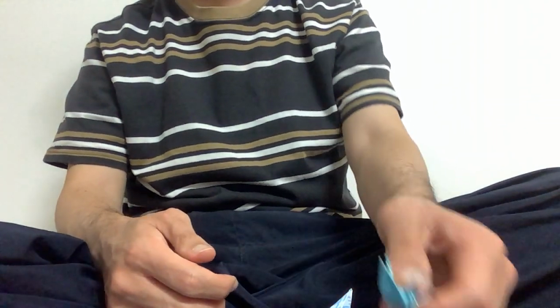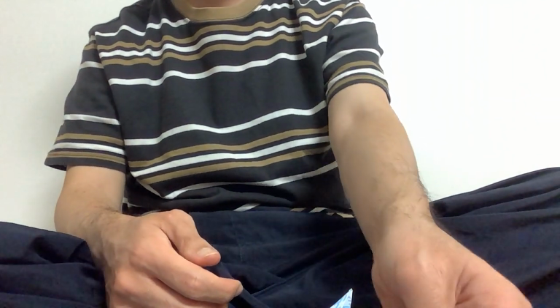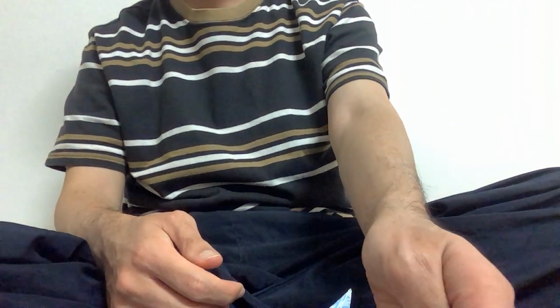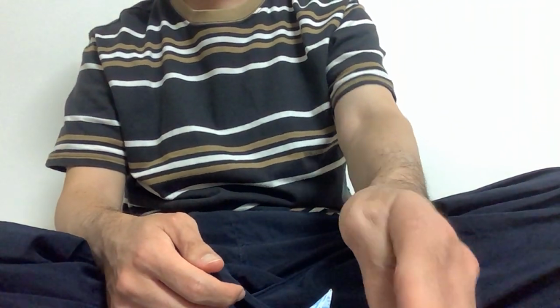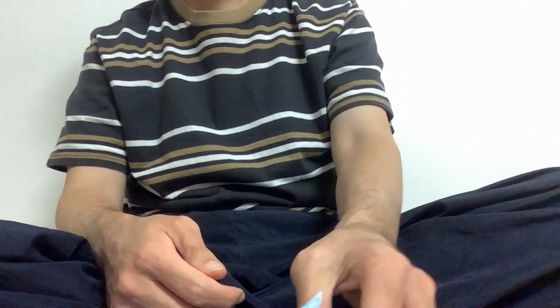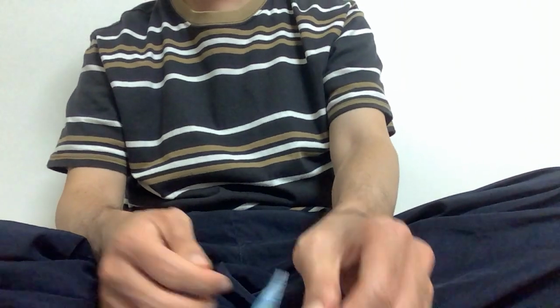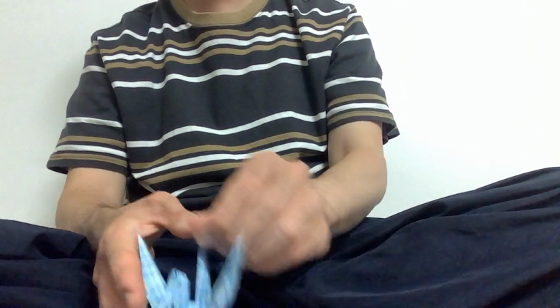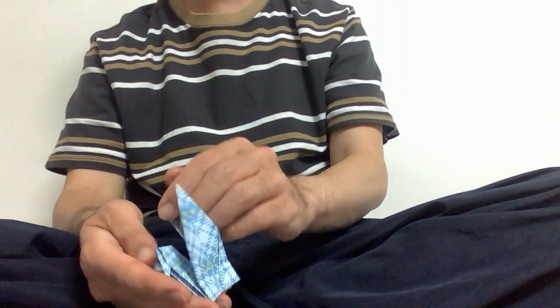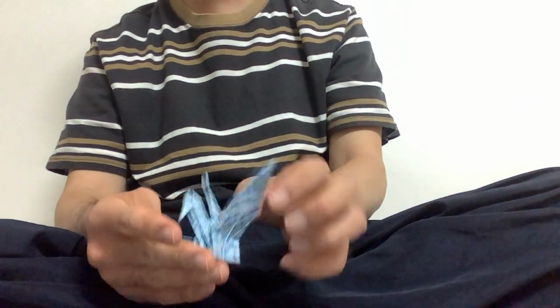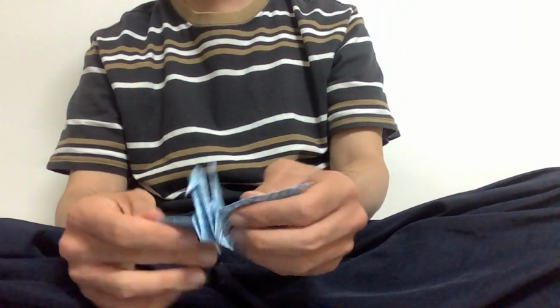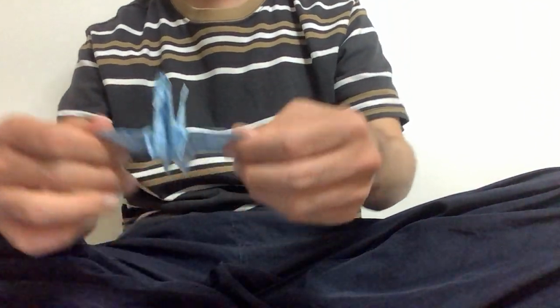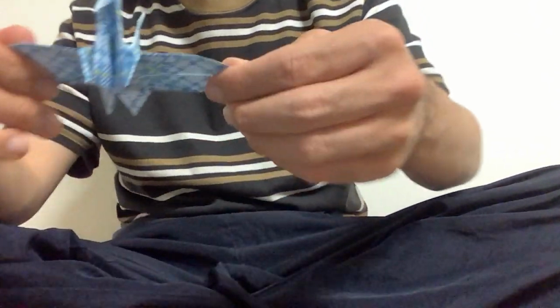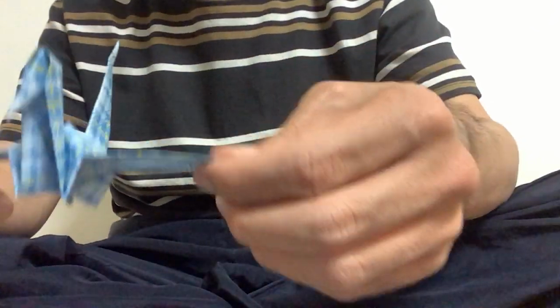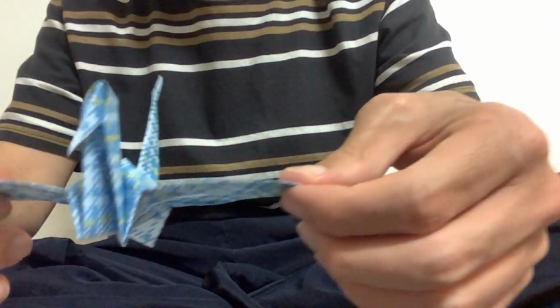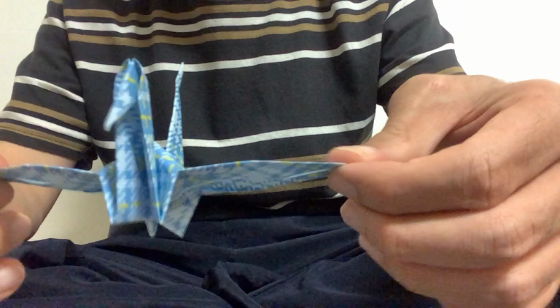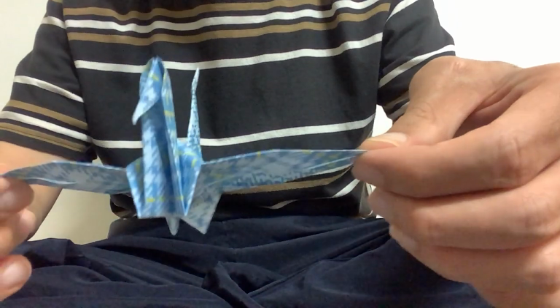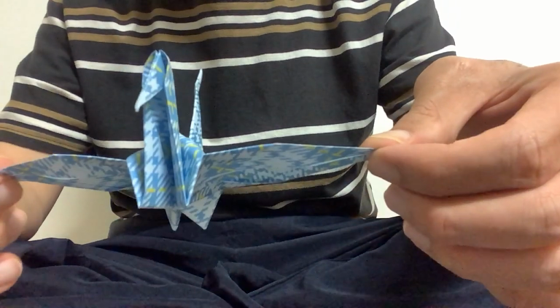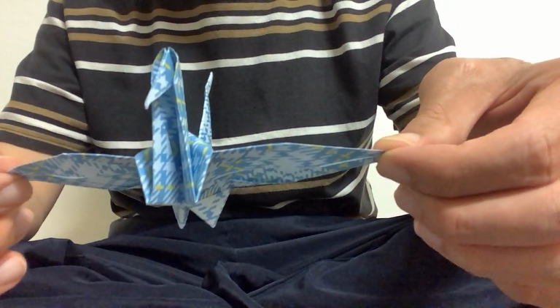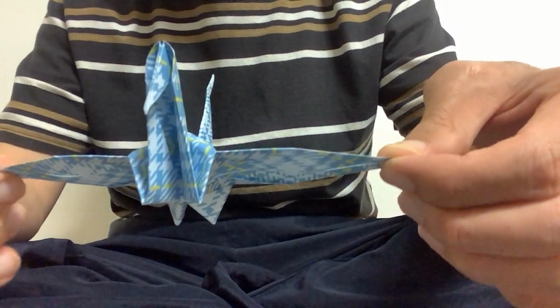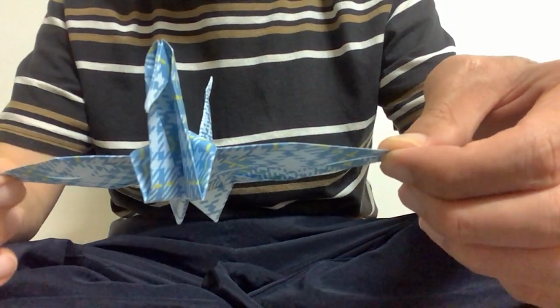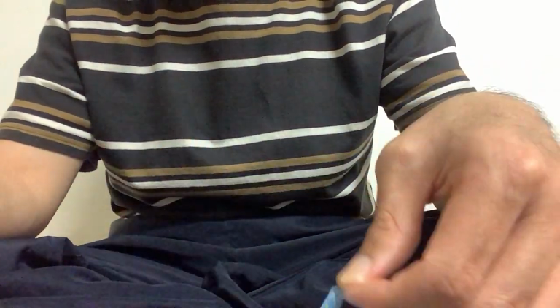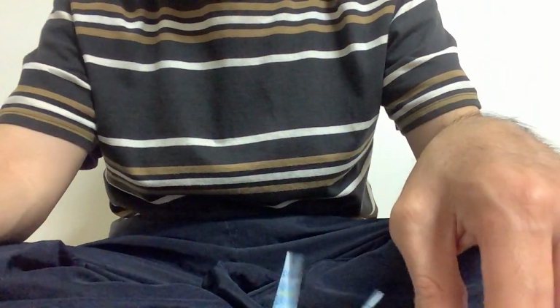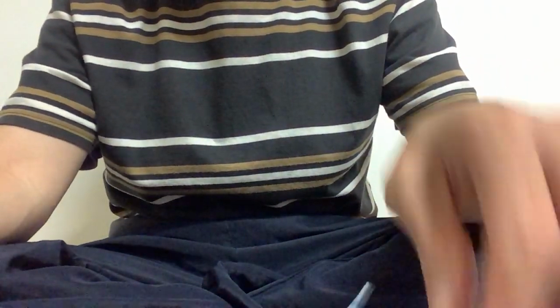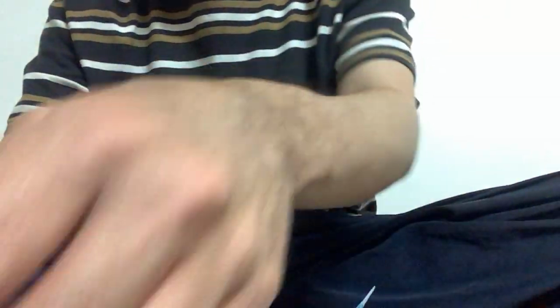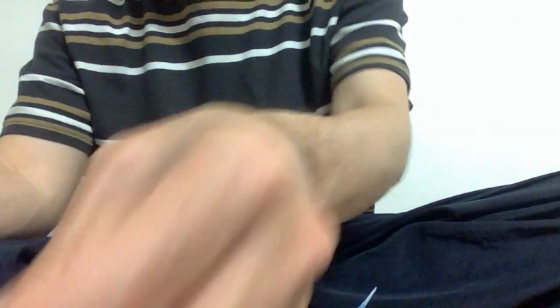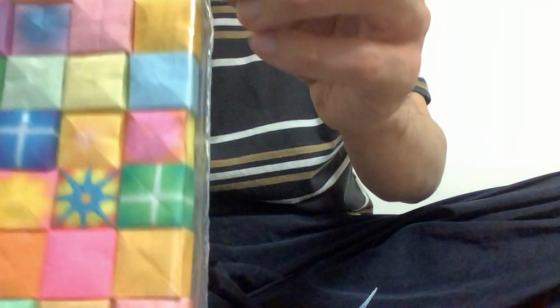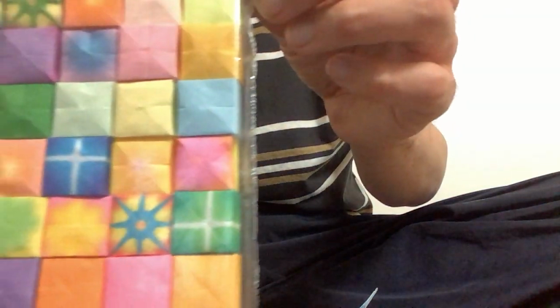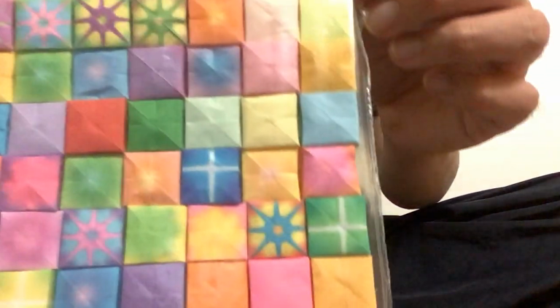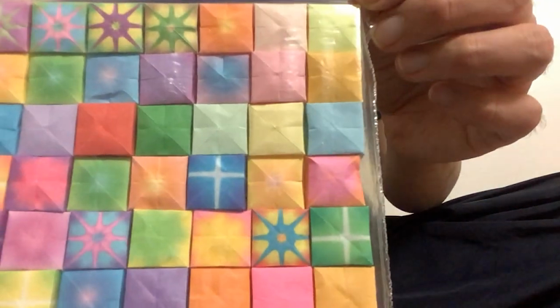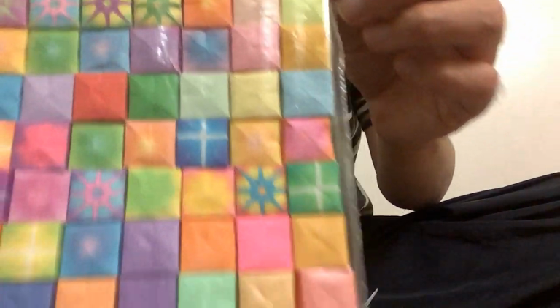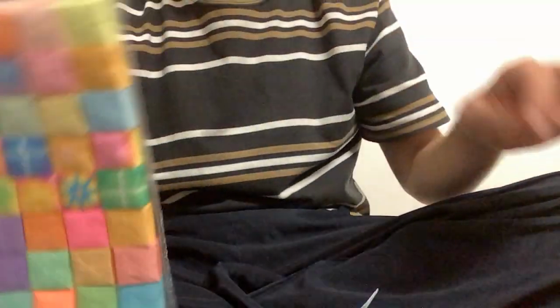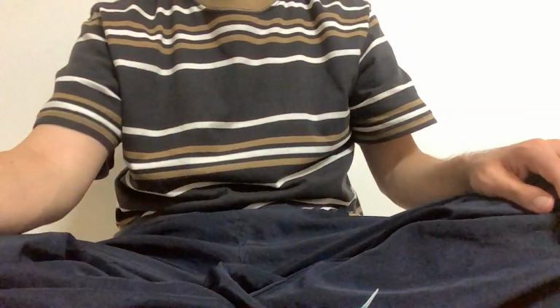If you look at my previous videos, you will see my history of Origami crane, Origami gift box, and a few other Origami.